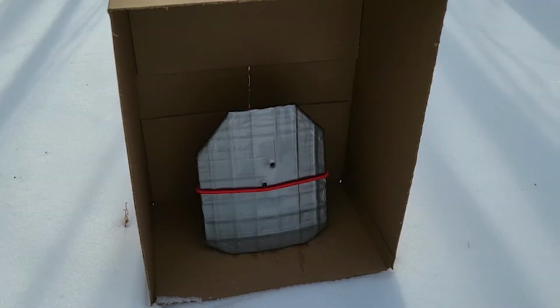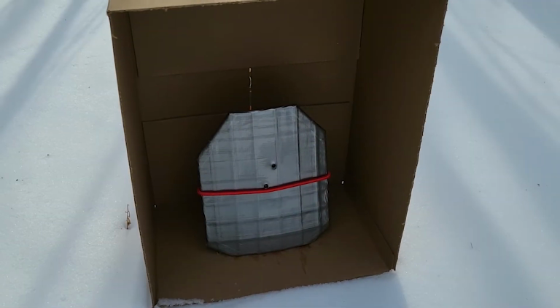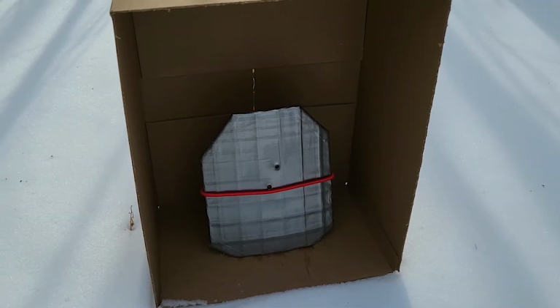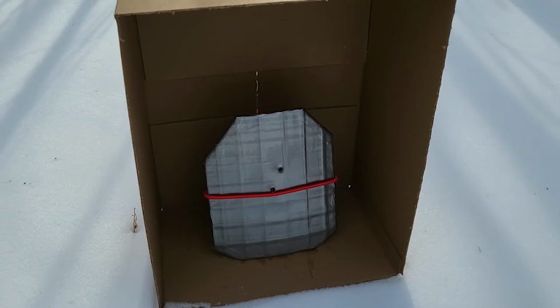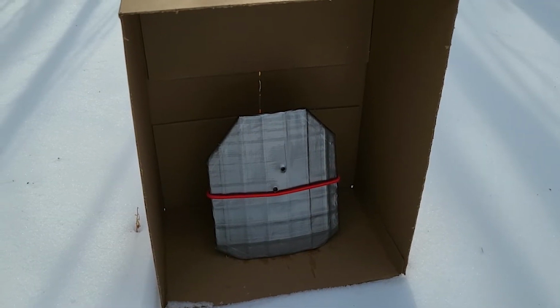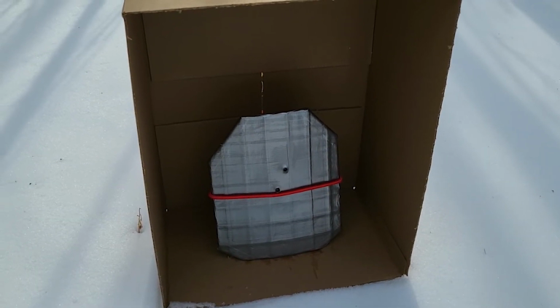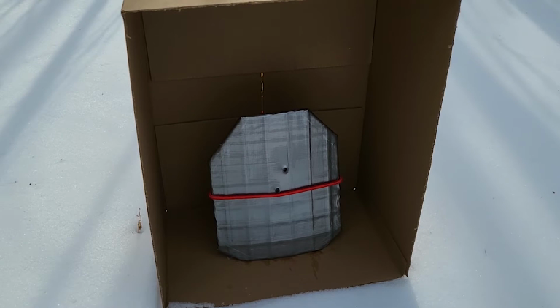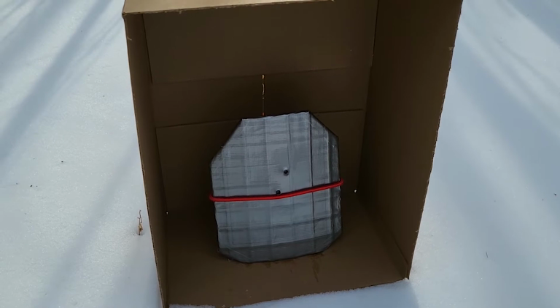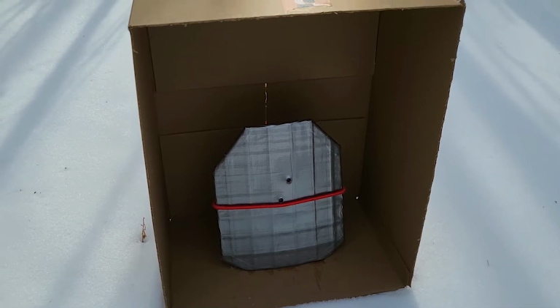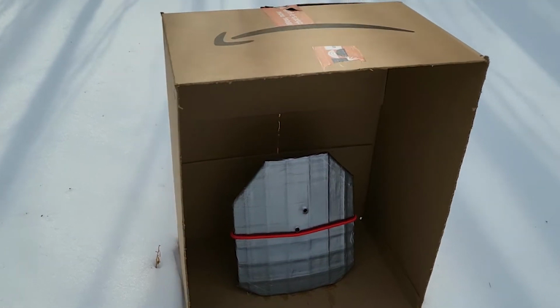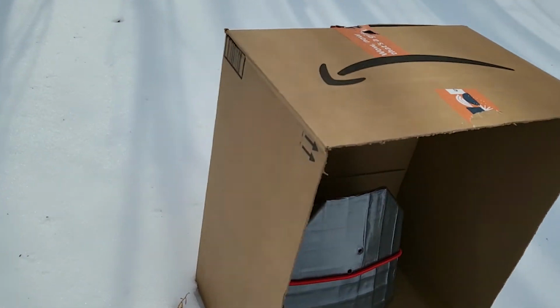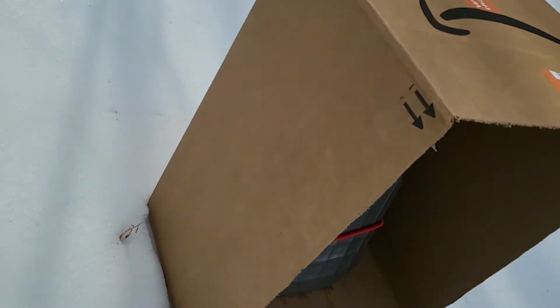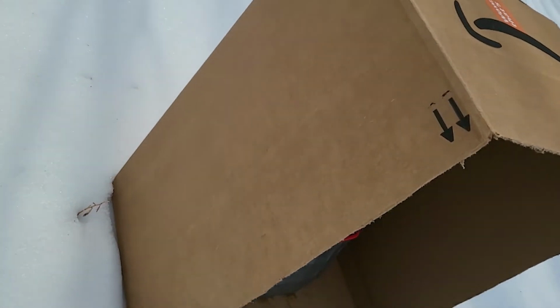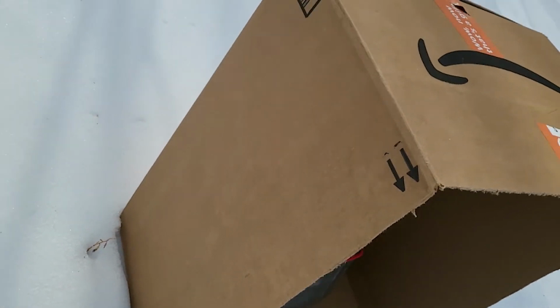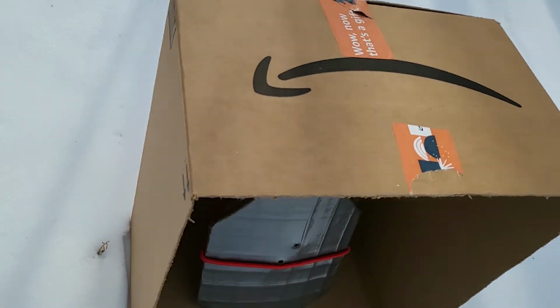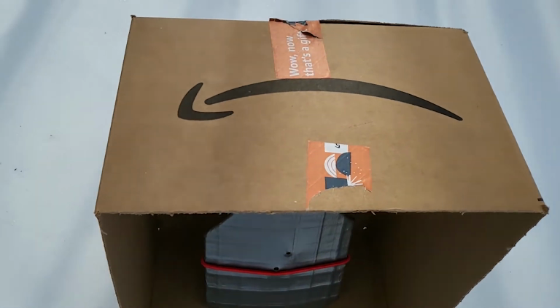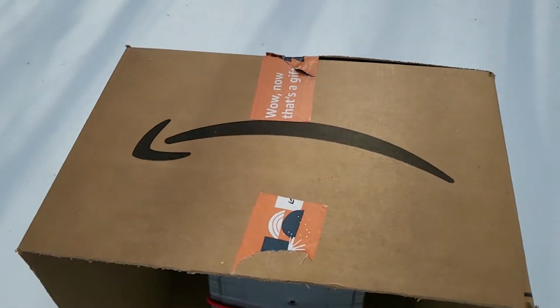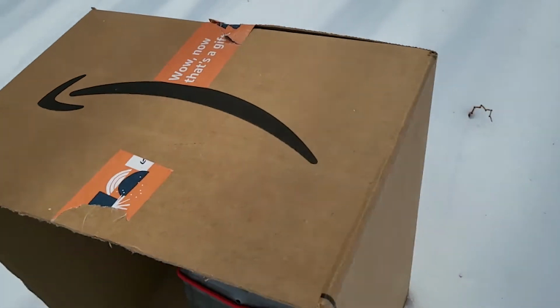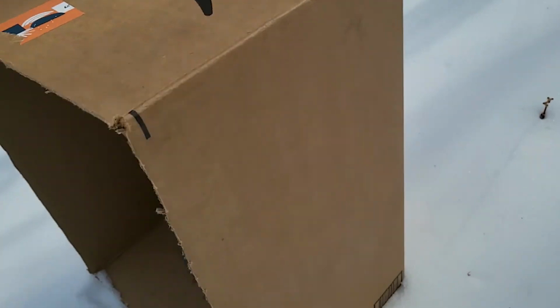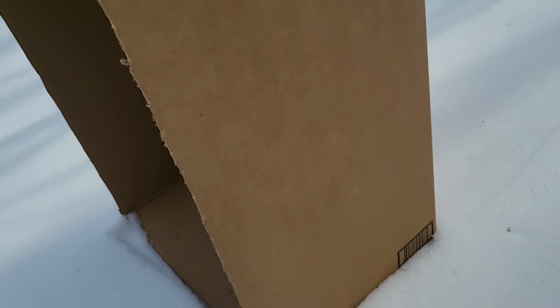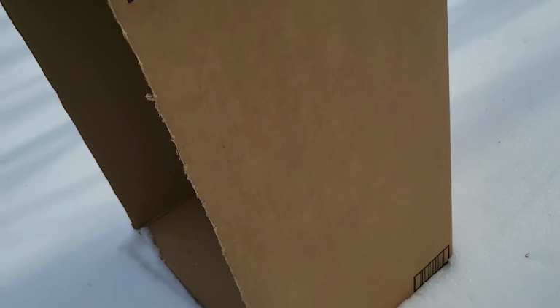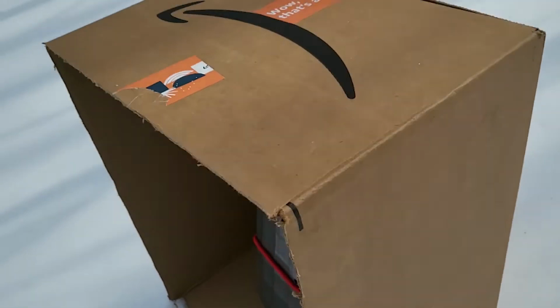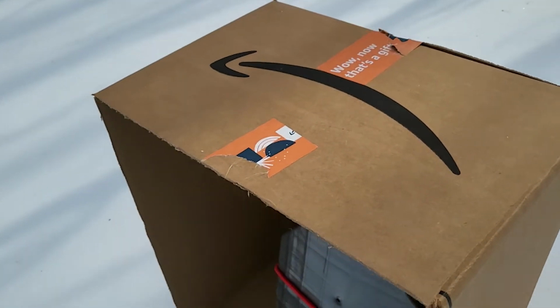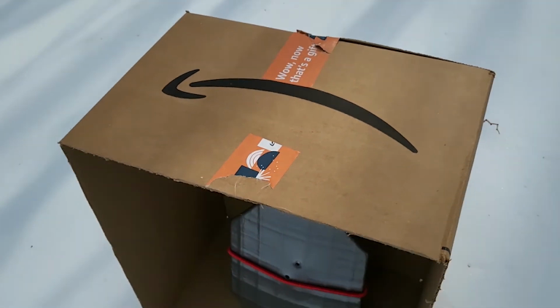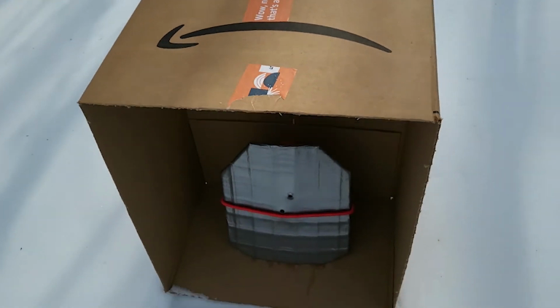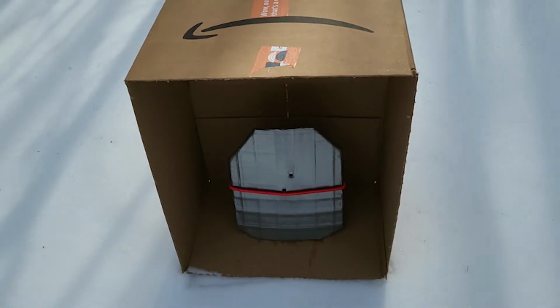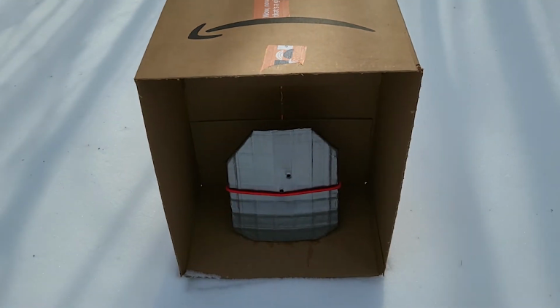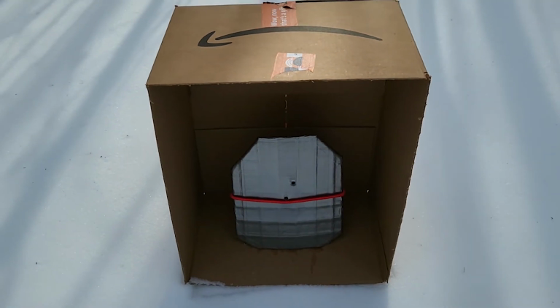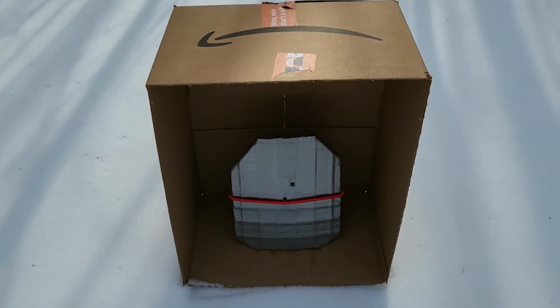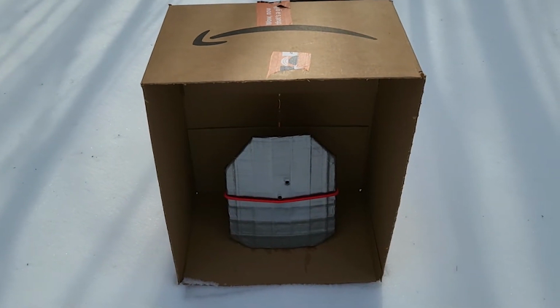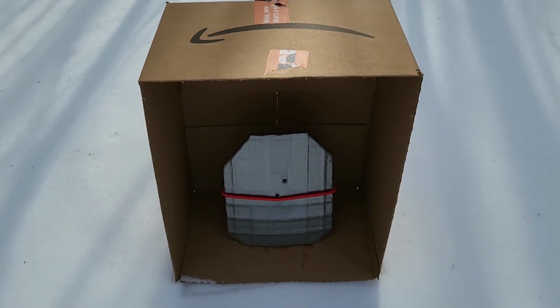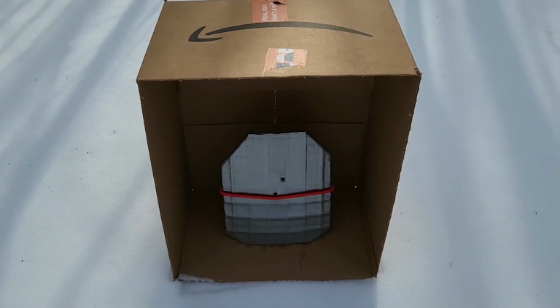It appears to have captured the spall from the first two shots — nothing escaped the box. We're going to shoot it a few more times and see how it does.